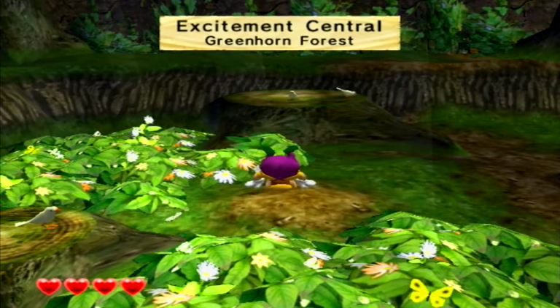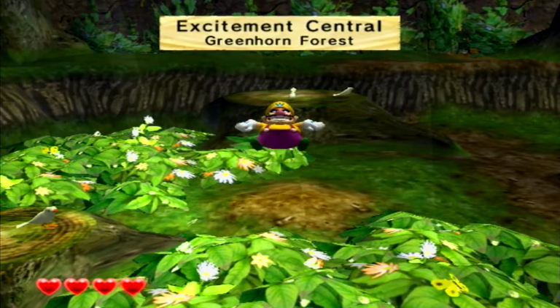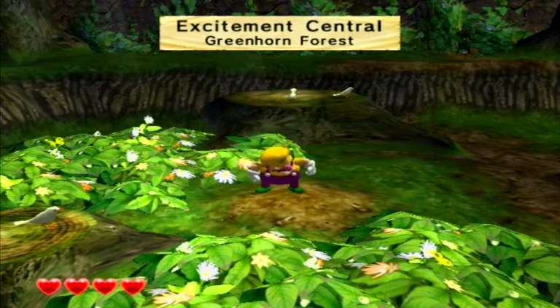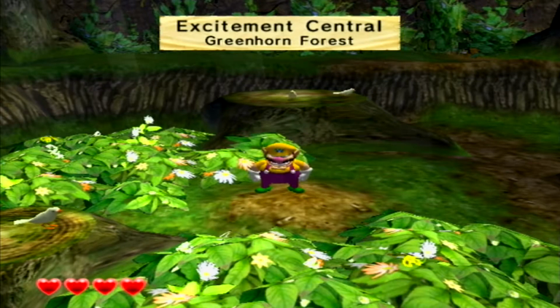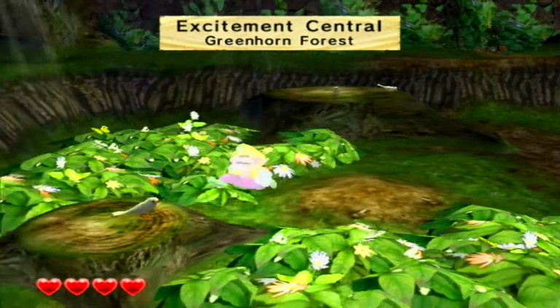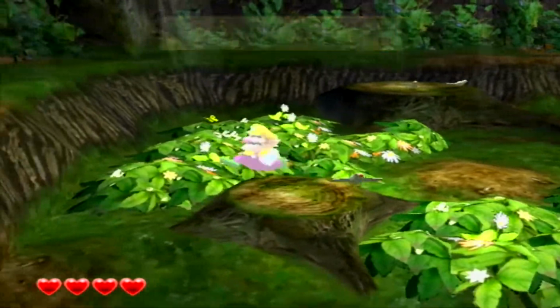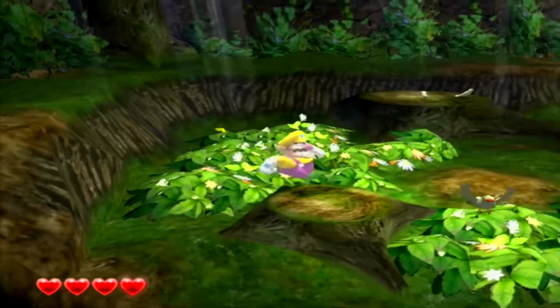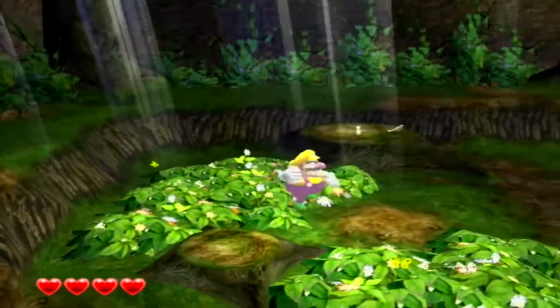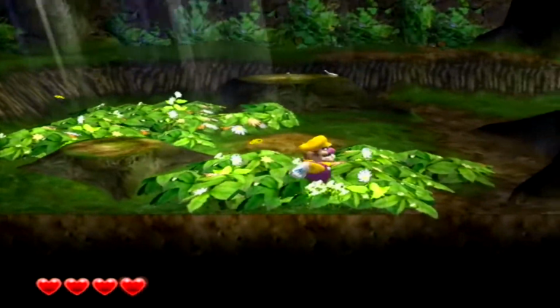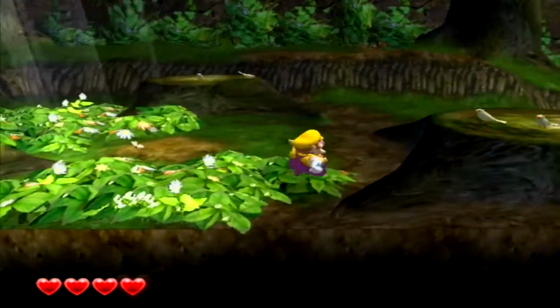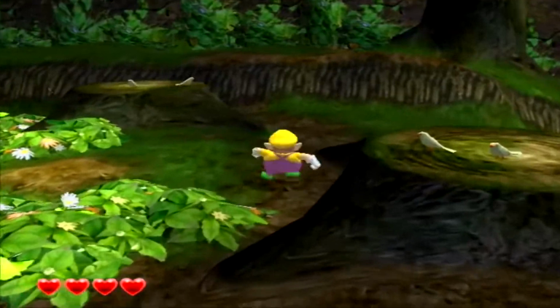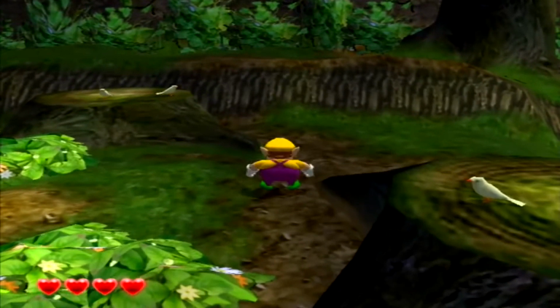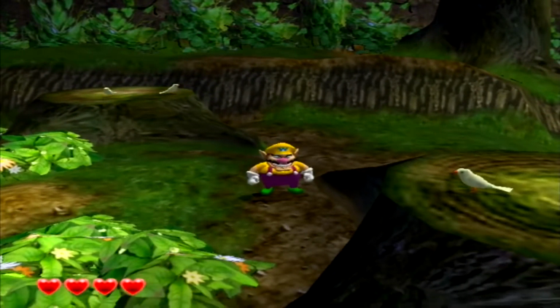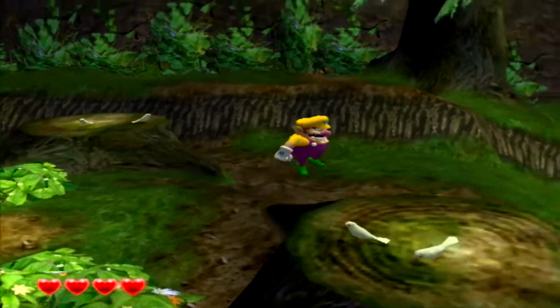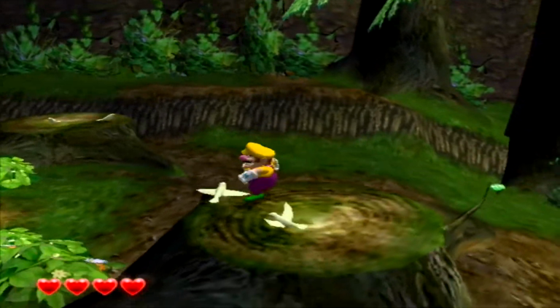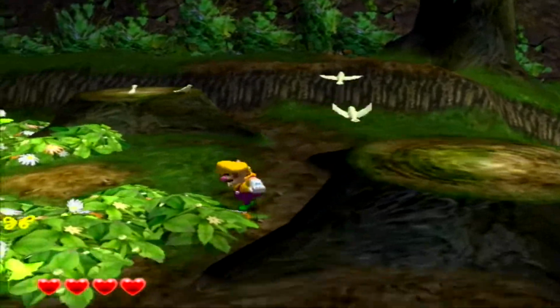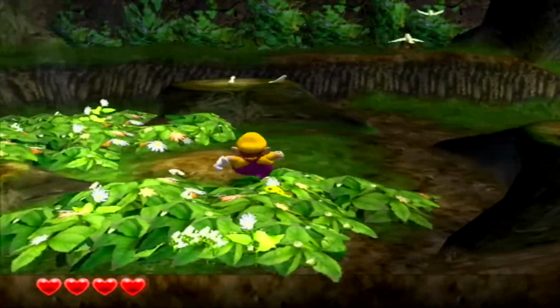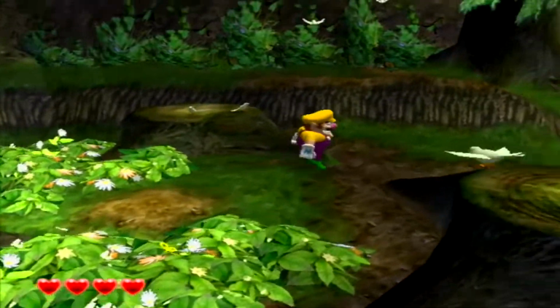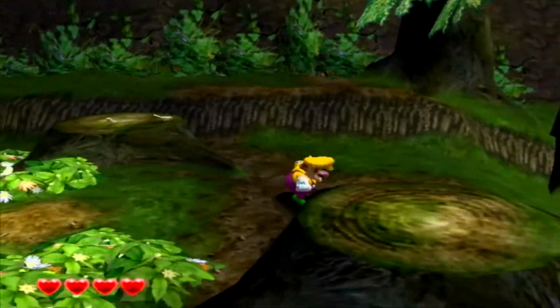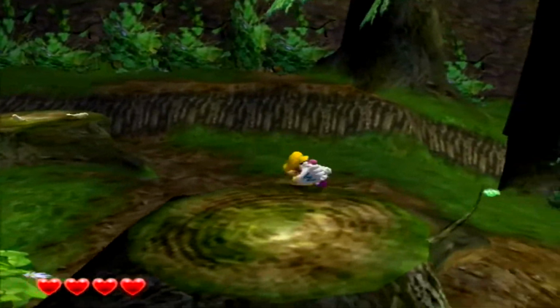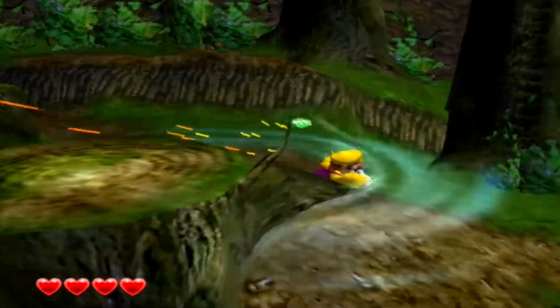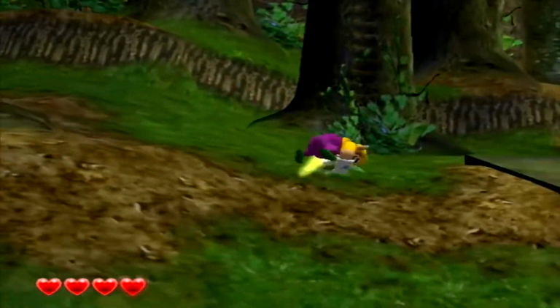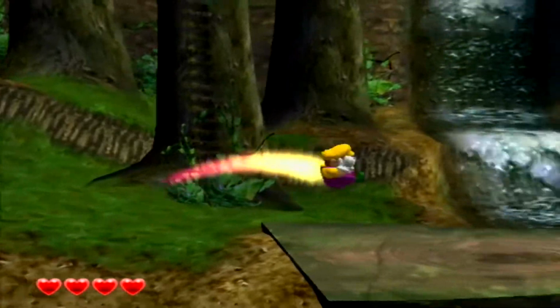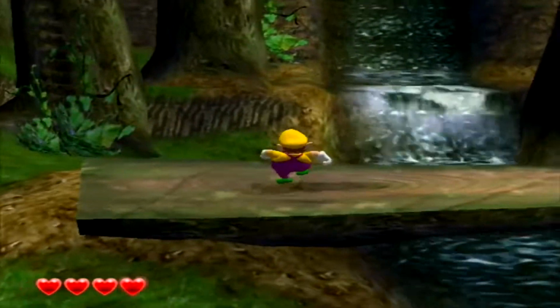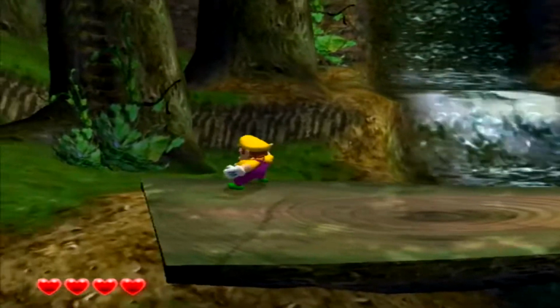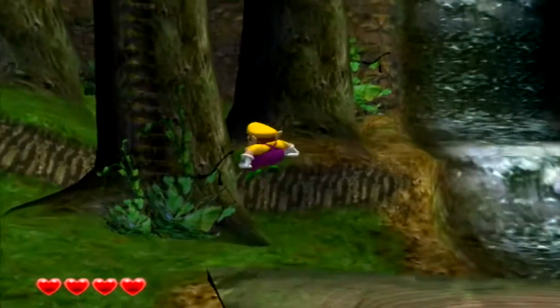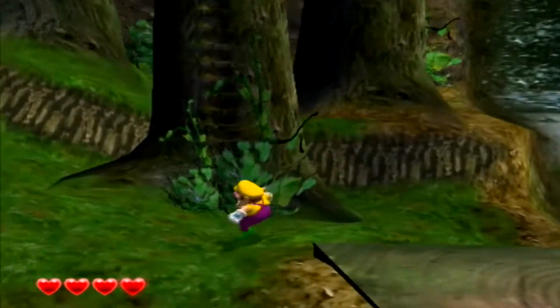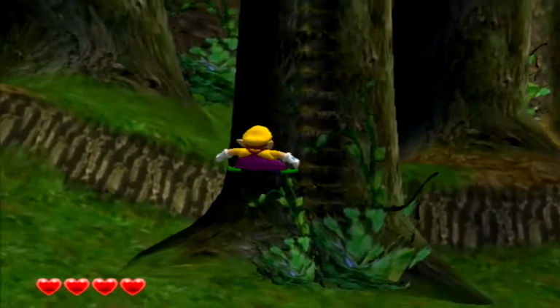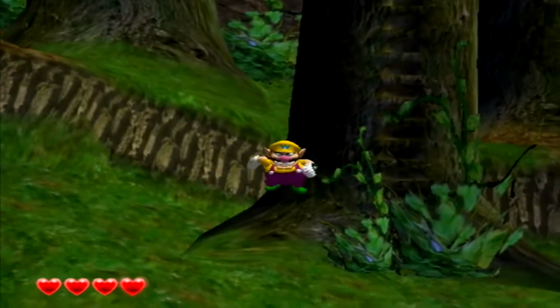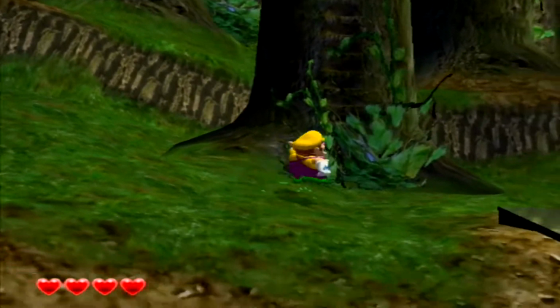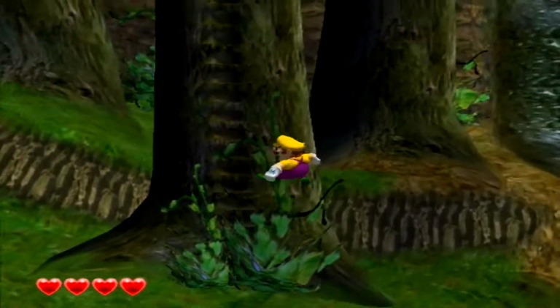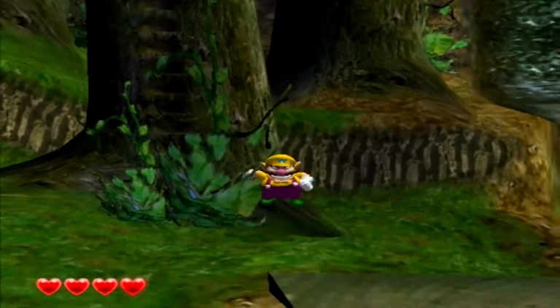Excitement Central - Greenhorn Forest. Okay, why am I flashing? Maybe that's just a start-of-level thing. Hello, you - a ladder! You look like a thing I can climb.